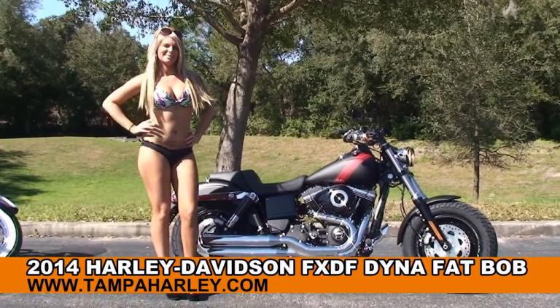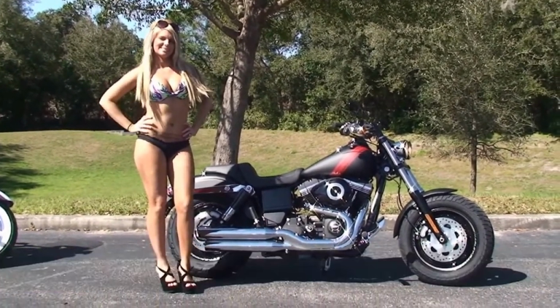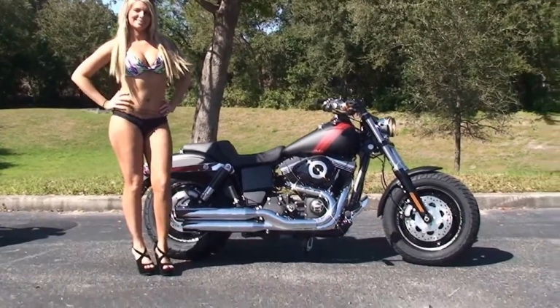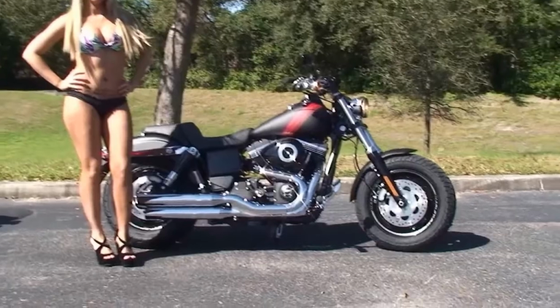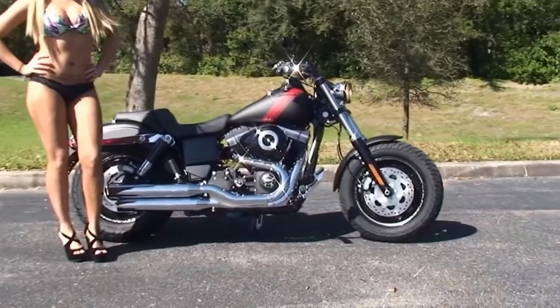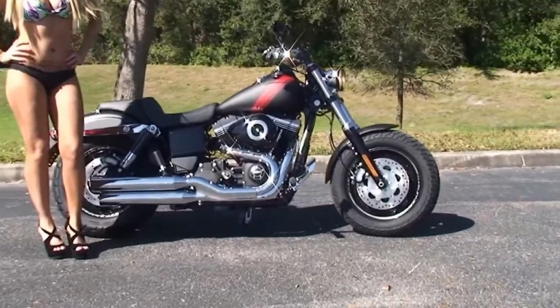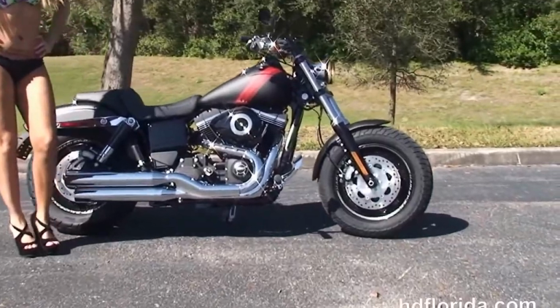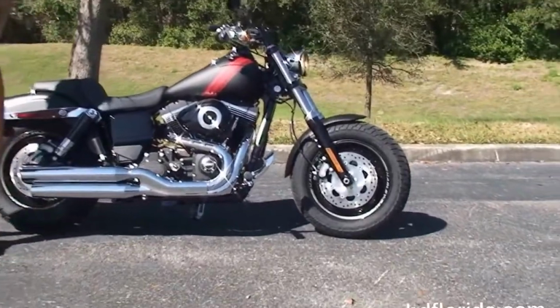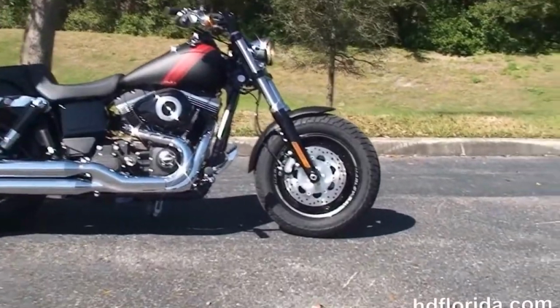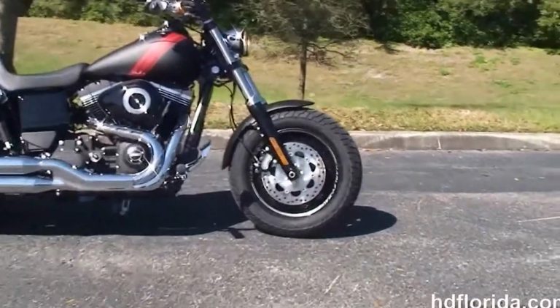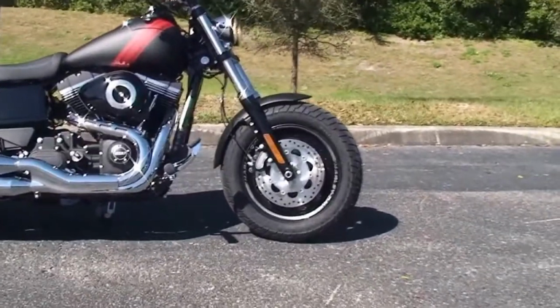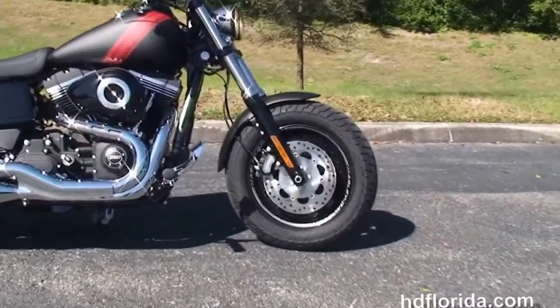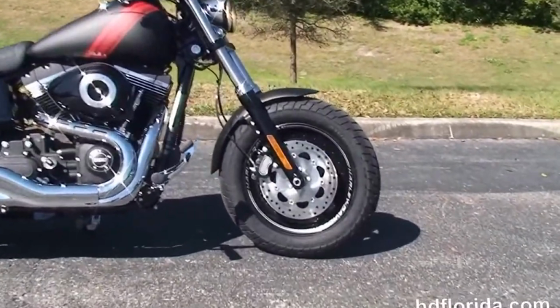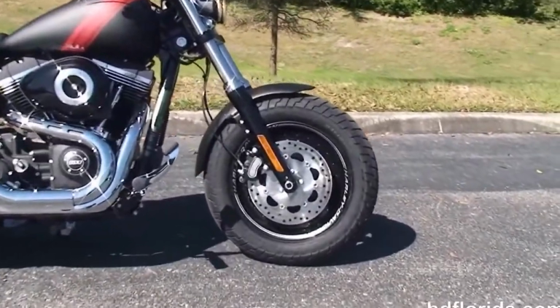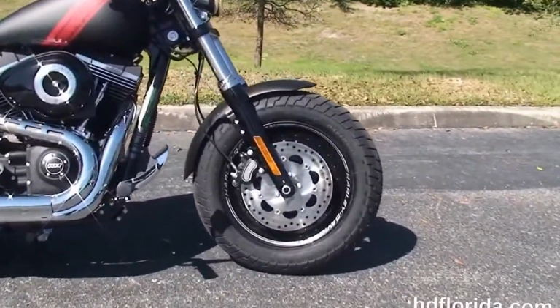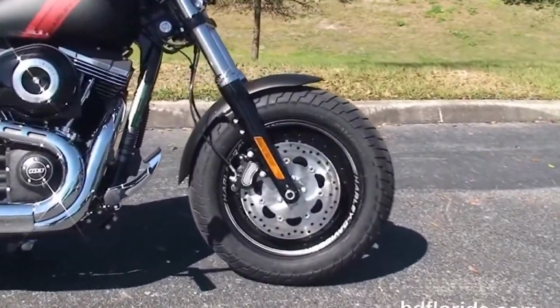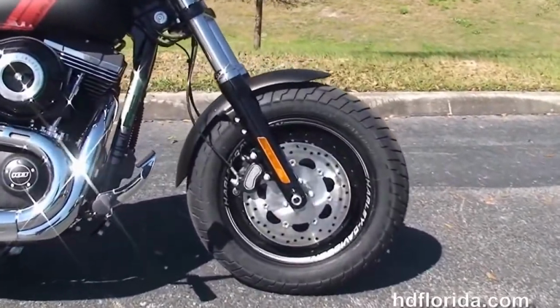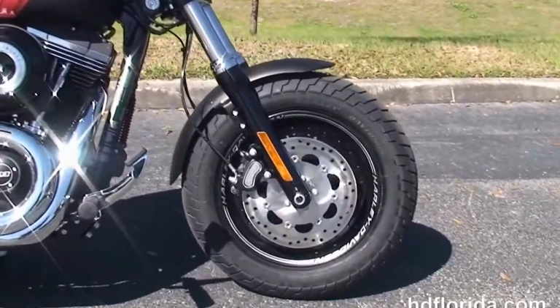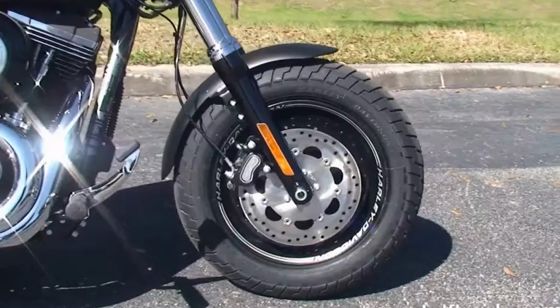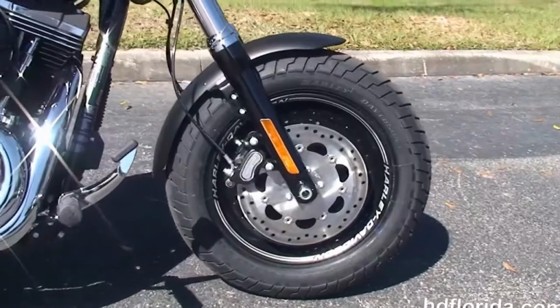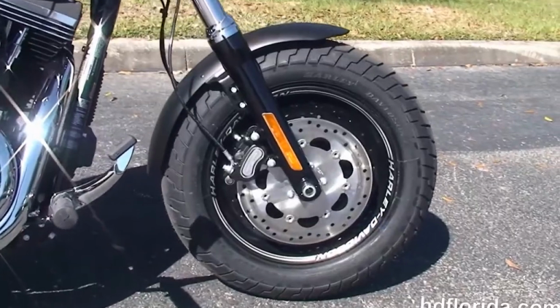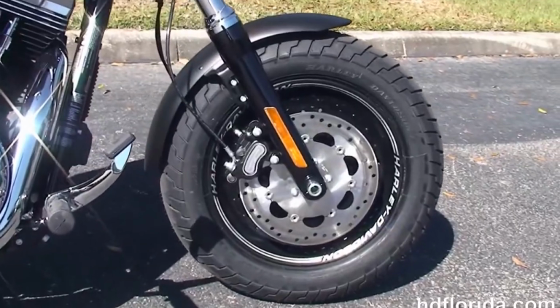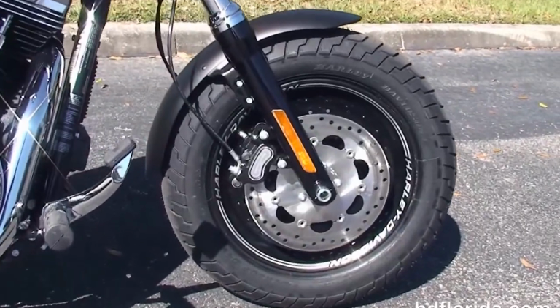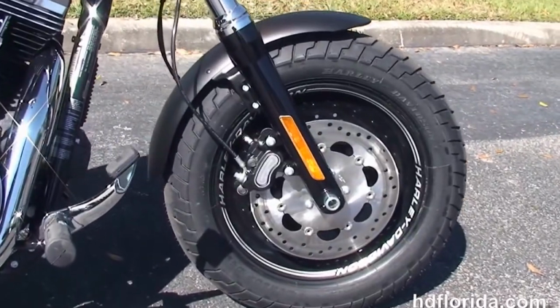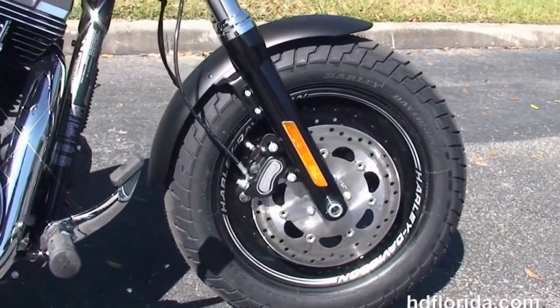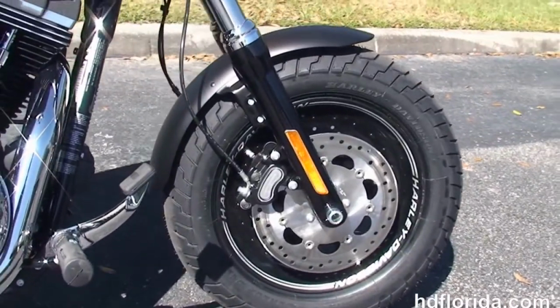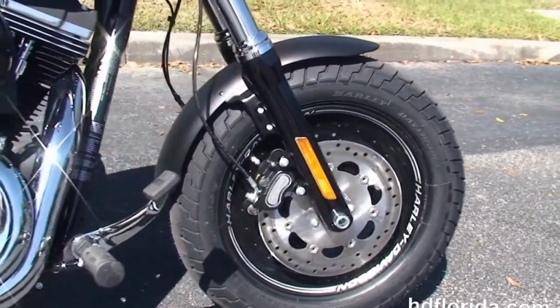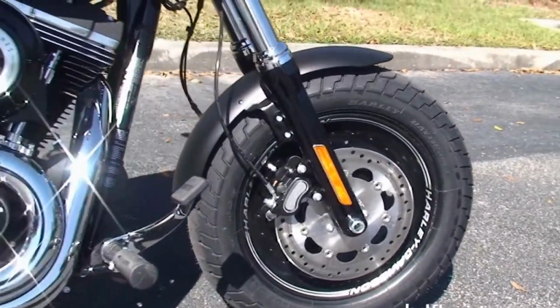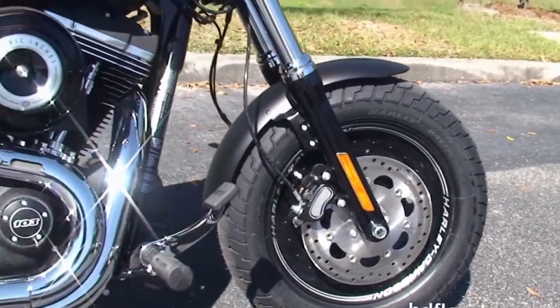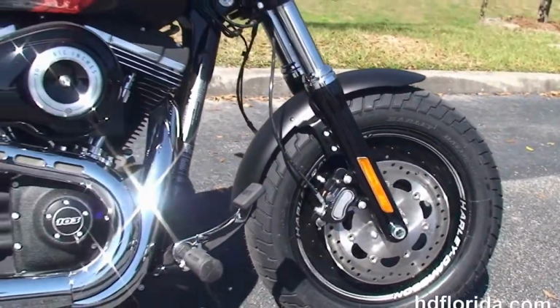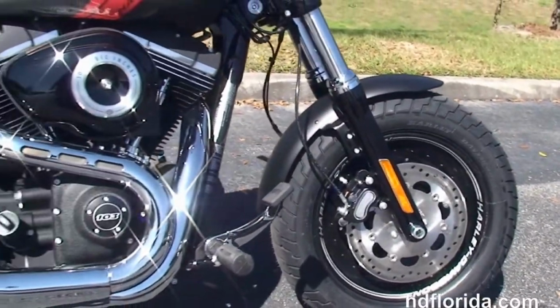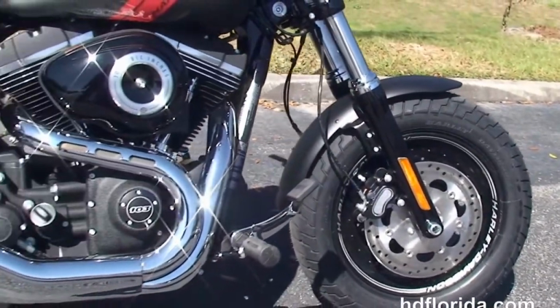This bike is blacked out from front to back. Let's start out here on the front wheel — we've got the aluminum slotted disc wheels with laser engraved graphics, dual disc brakes, and forward controls.